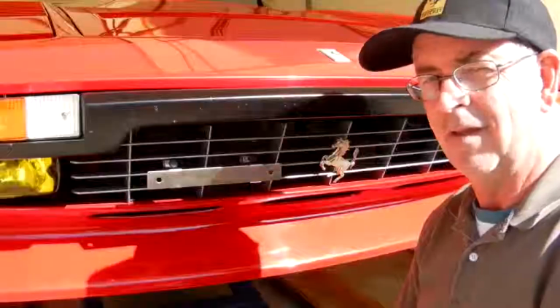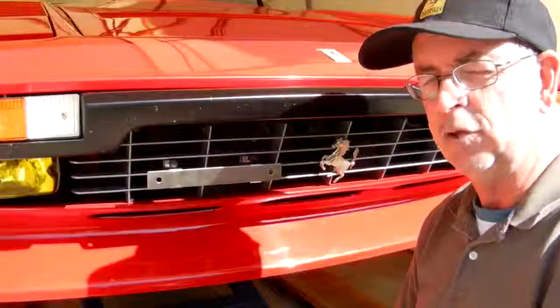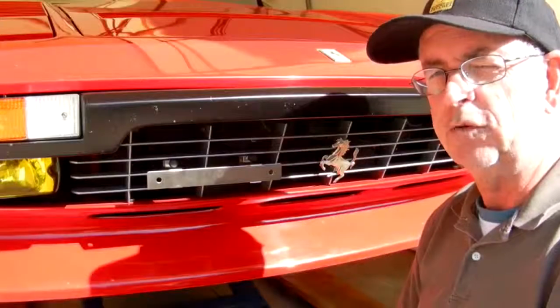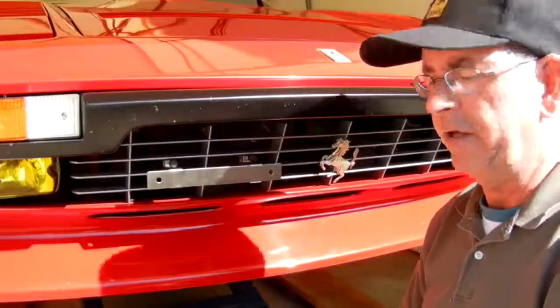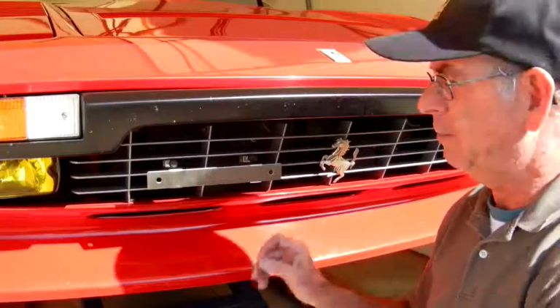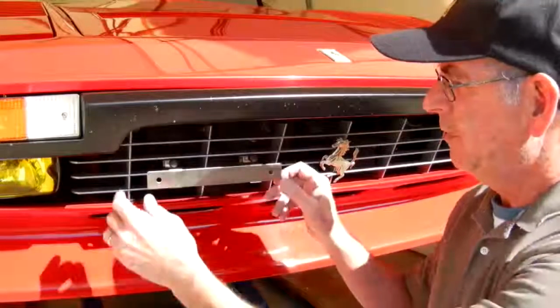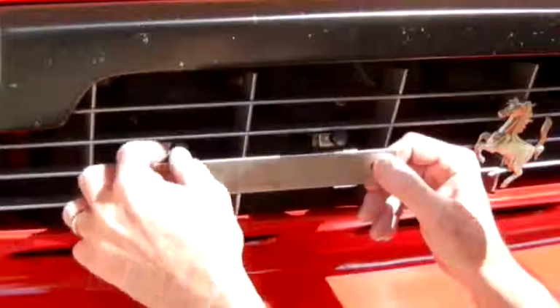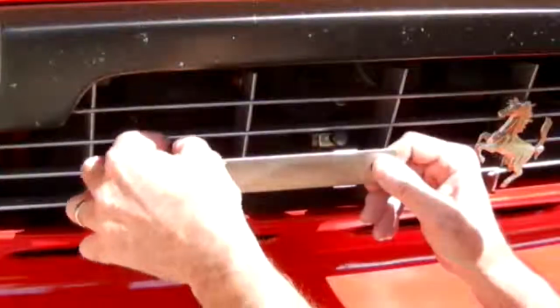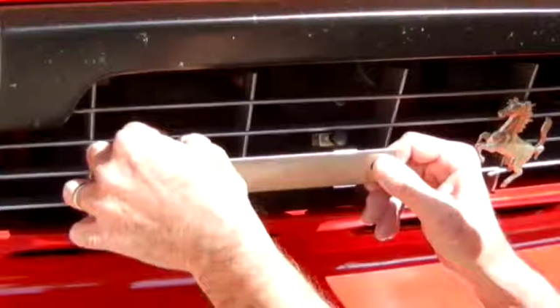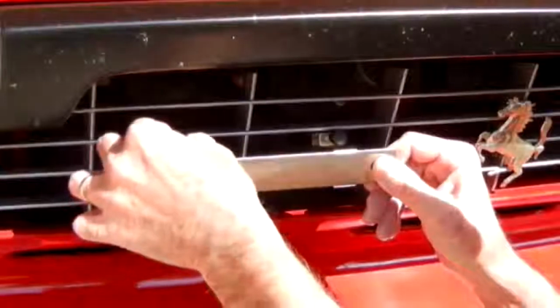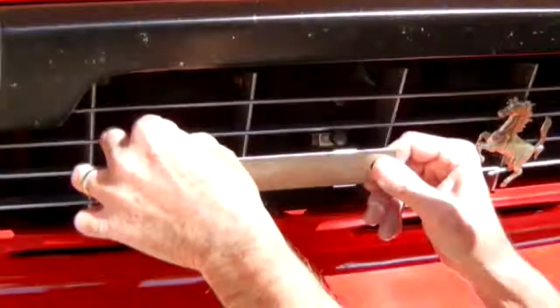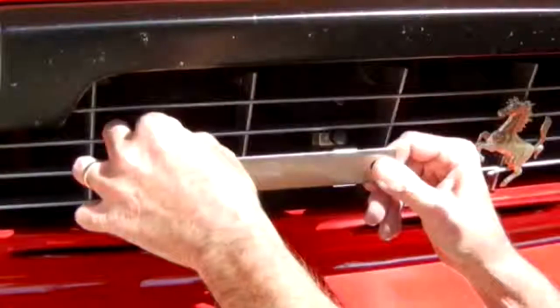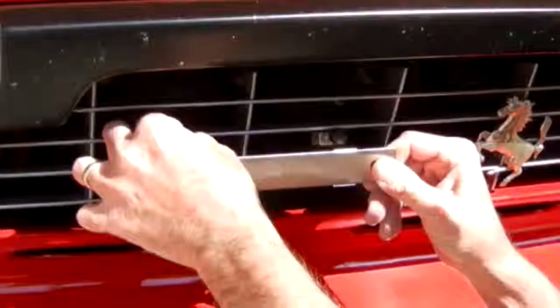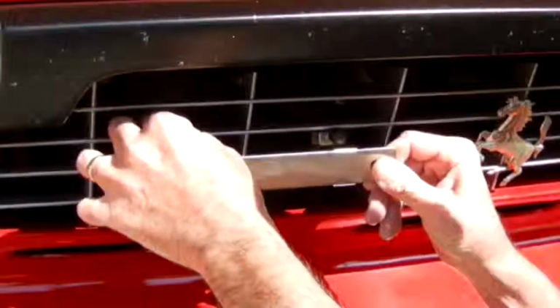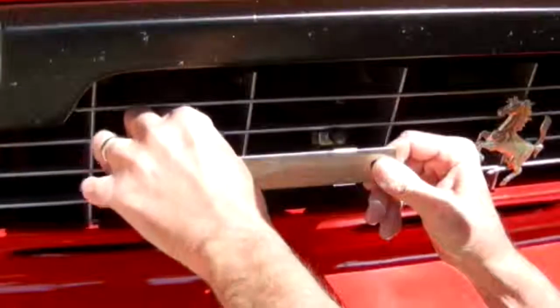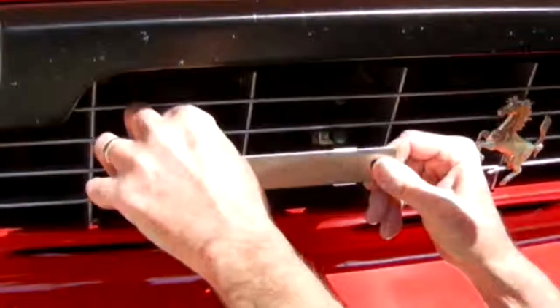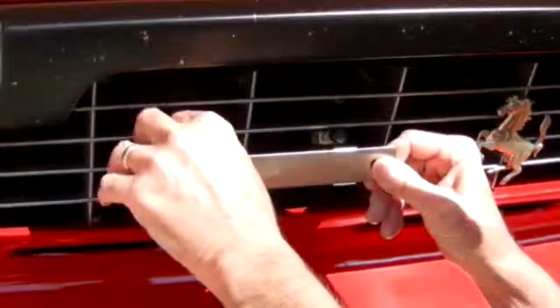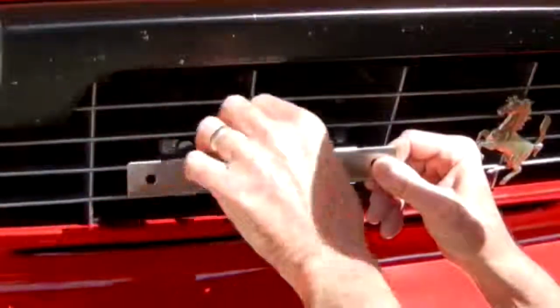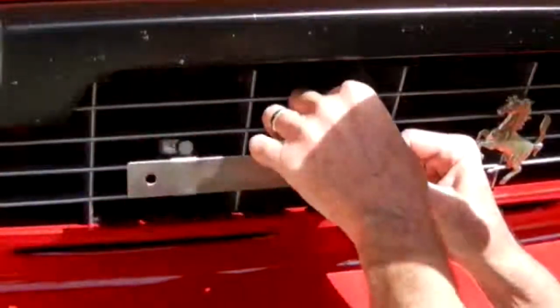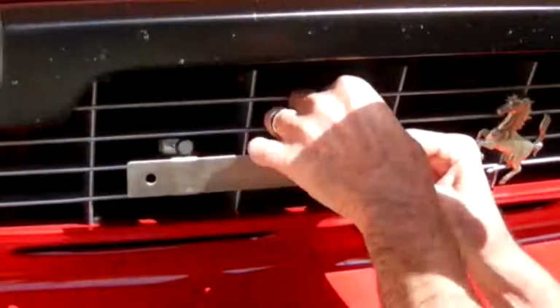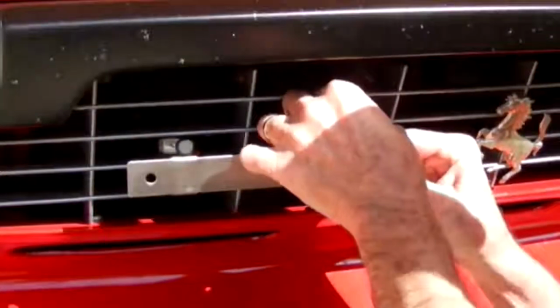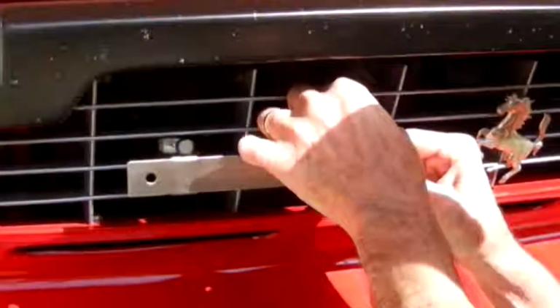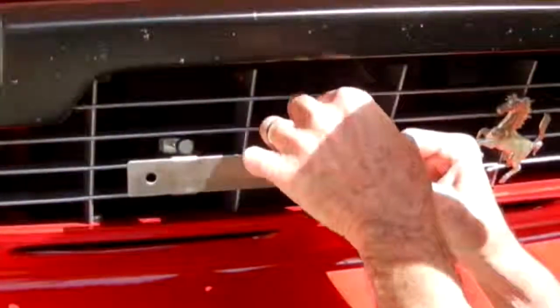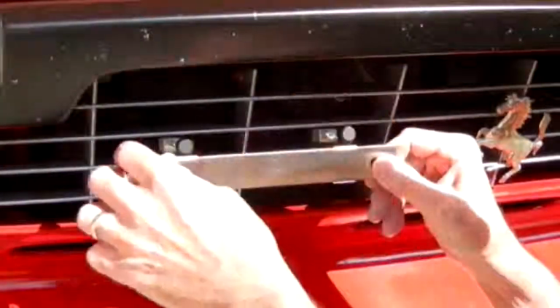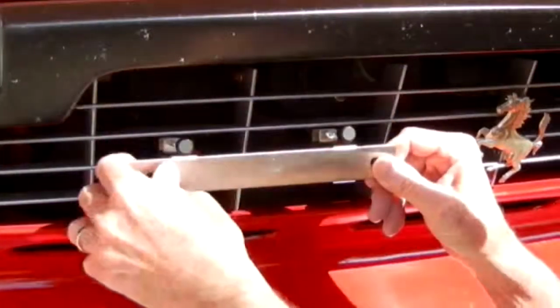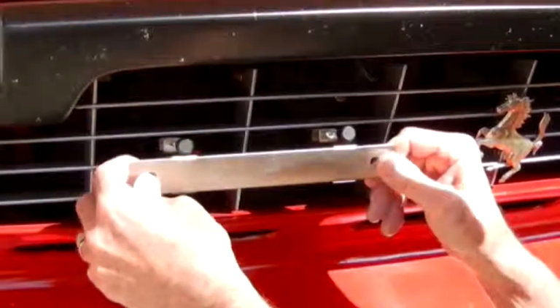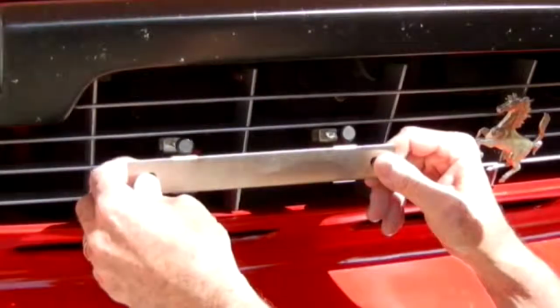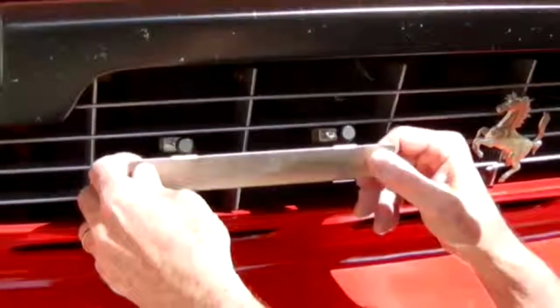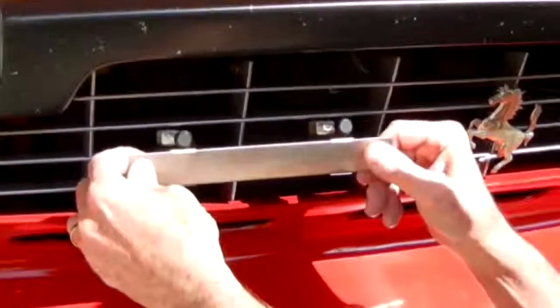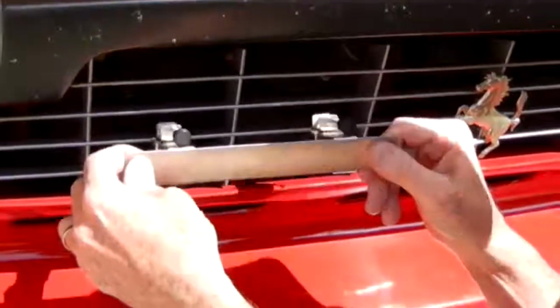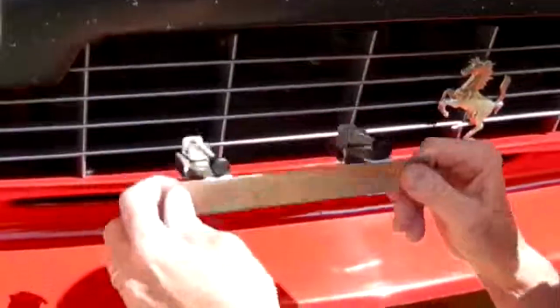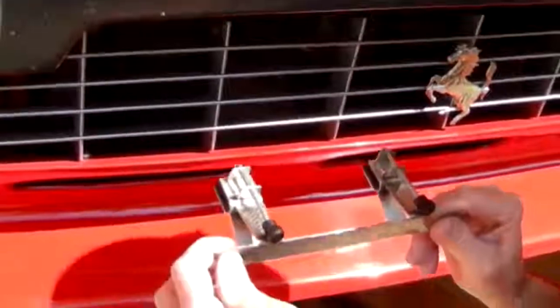To remove the plate clip, depress the knobs, rotate 90 degrees so you clear the red tips from the back of the blade, and pull off the grill.